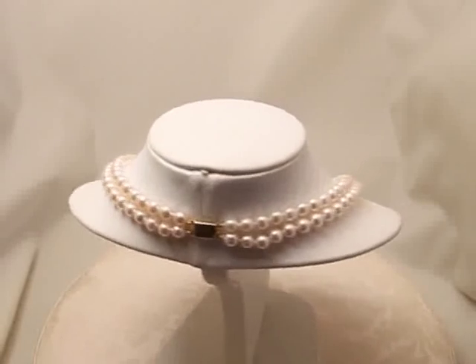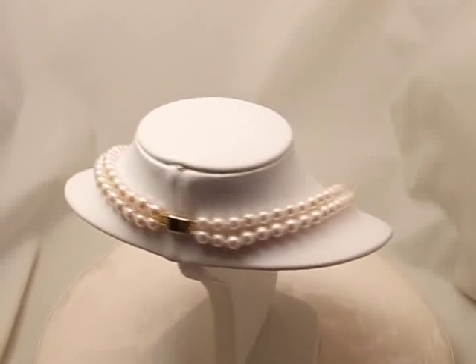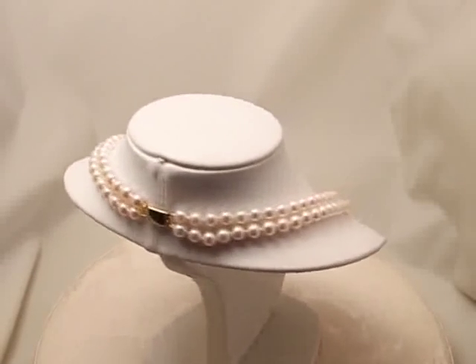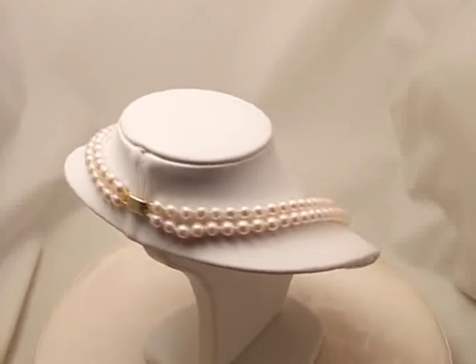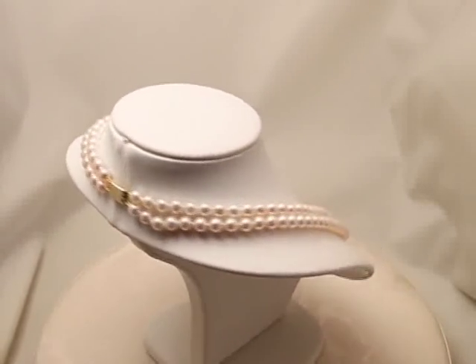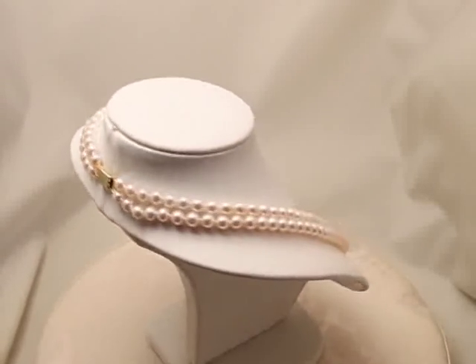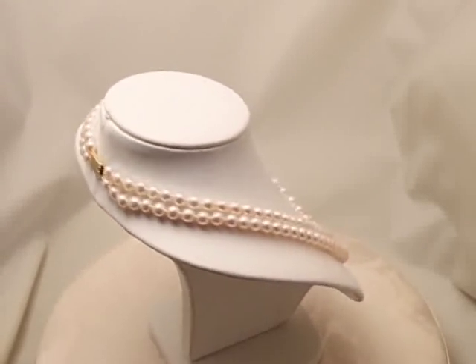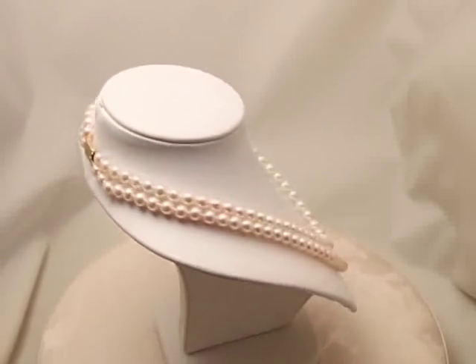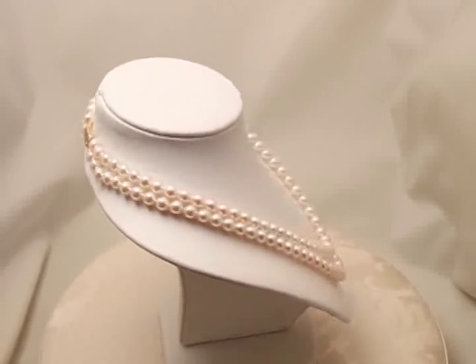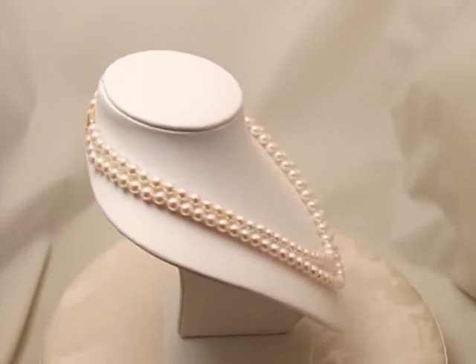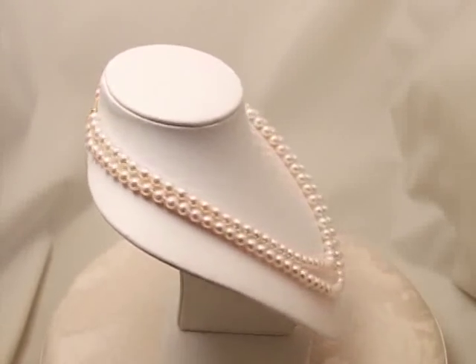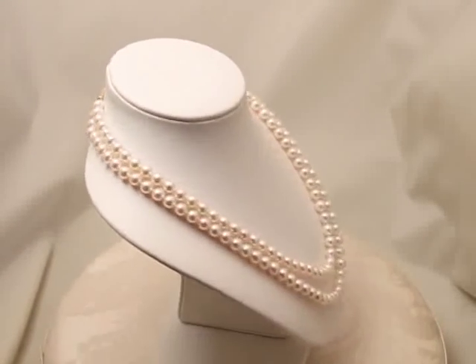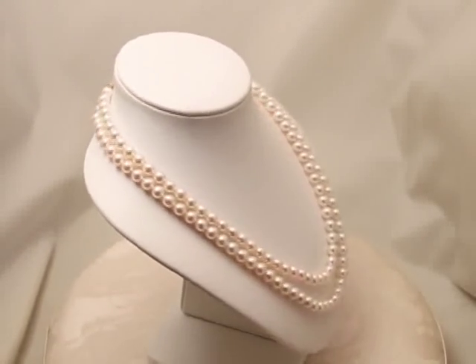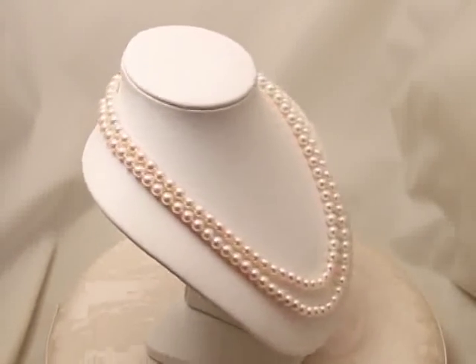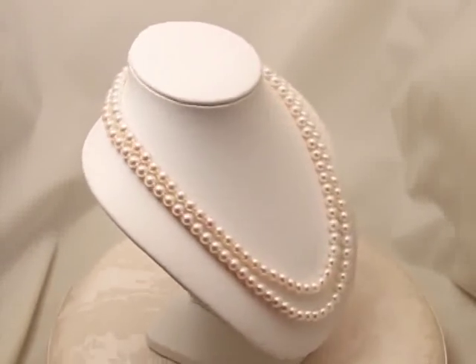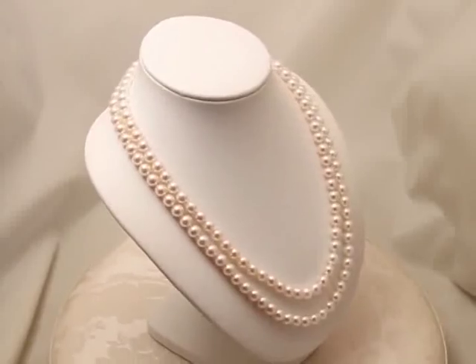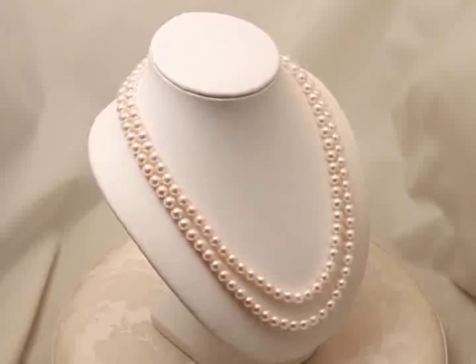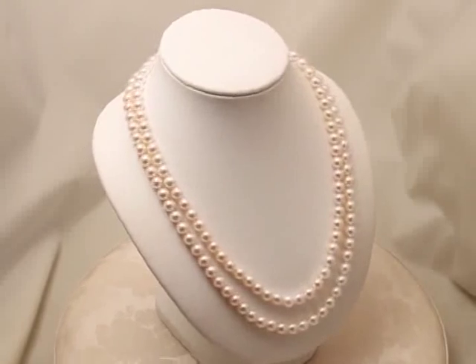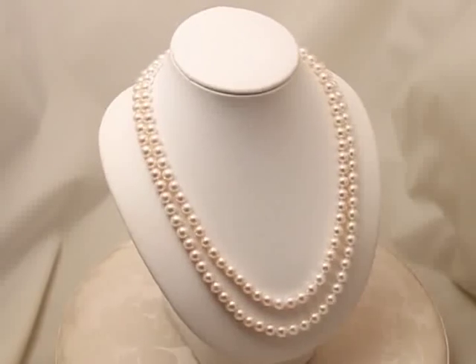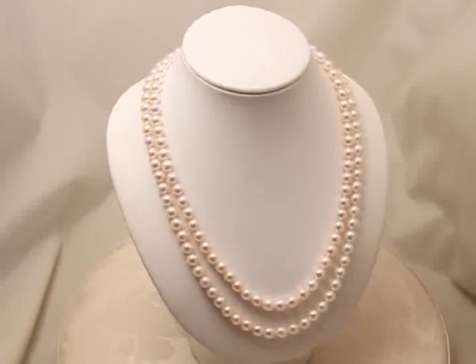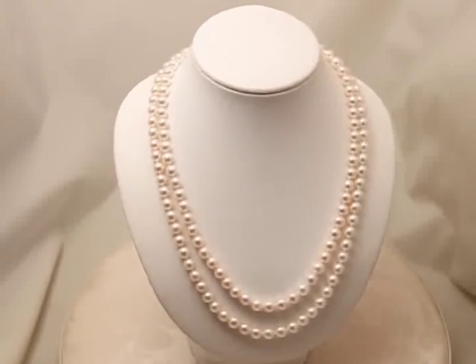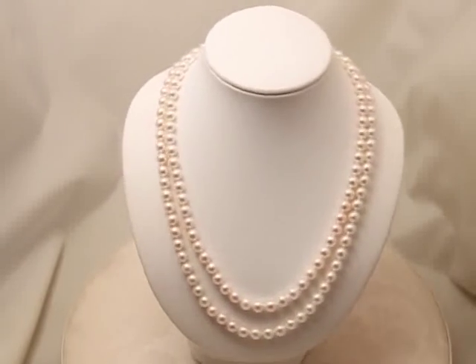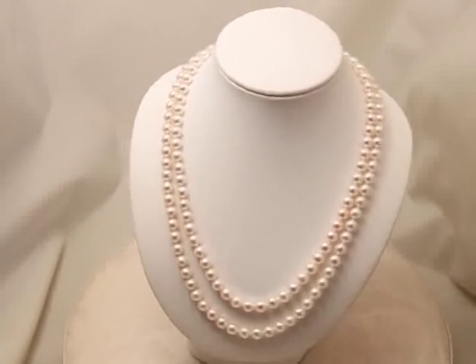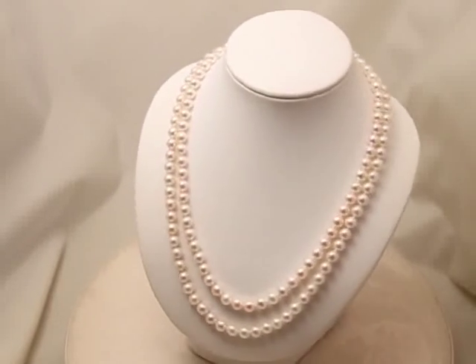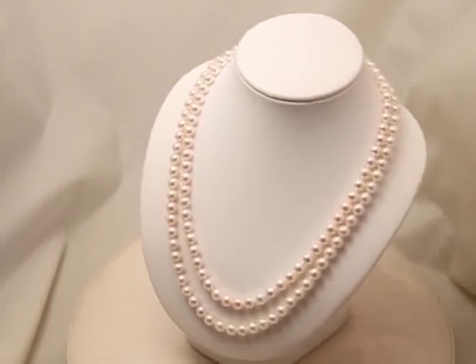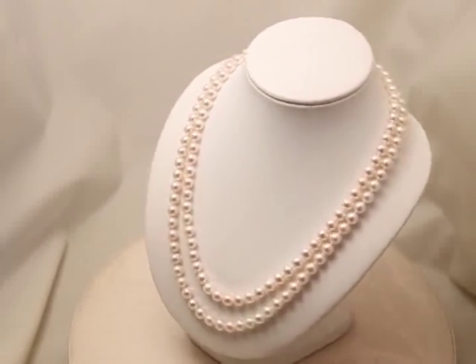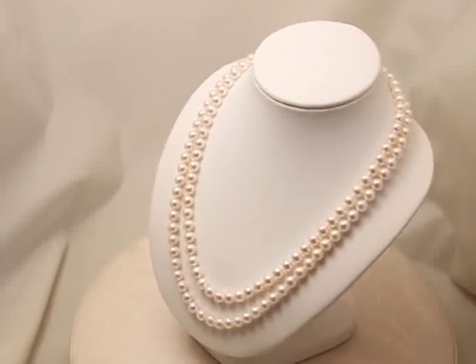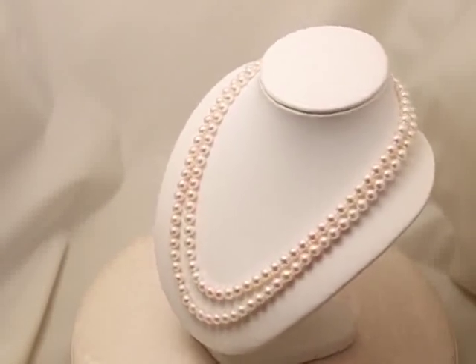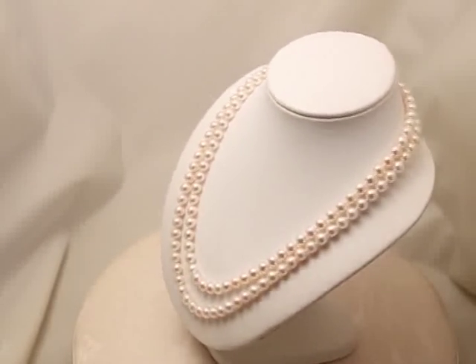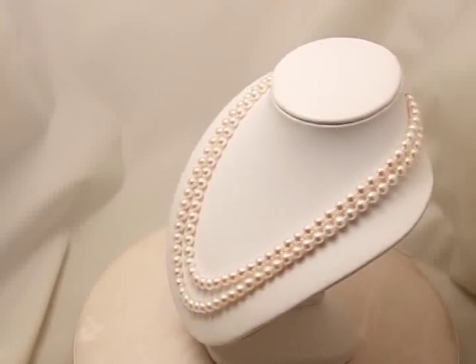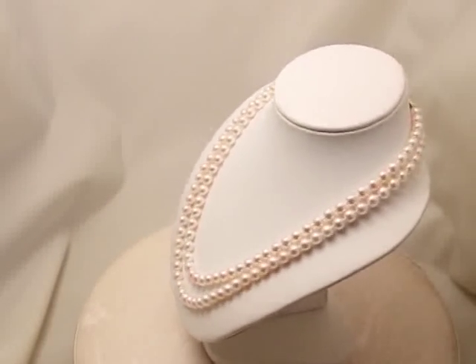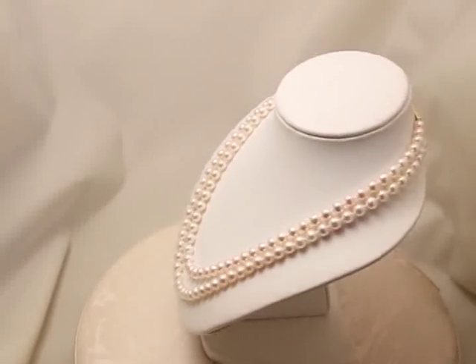The necklace is strung on quadruple strands of silk thread, hand knotted between each pearl and fitted with a 9-carat gold or sterling silver double row clasp.